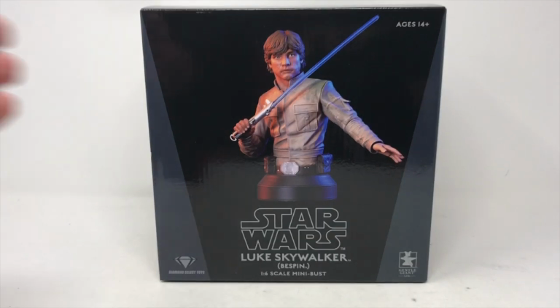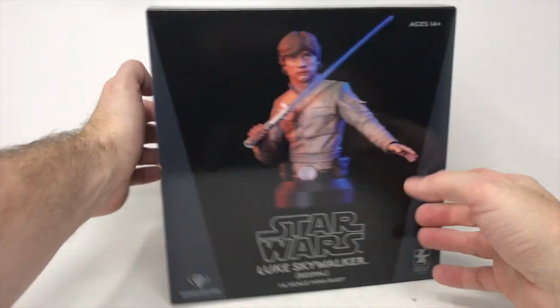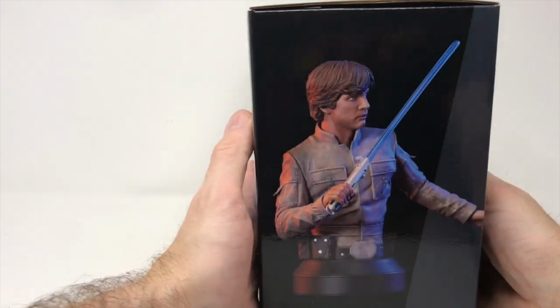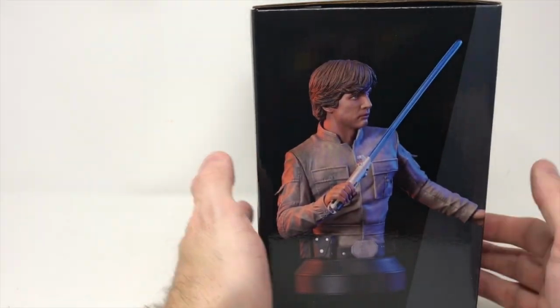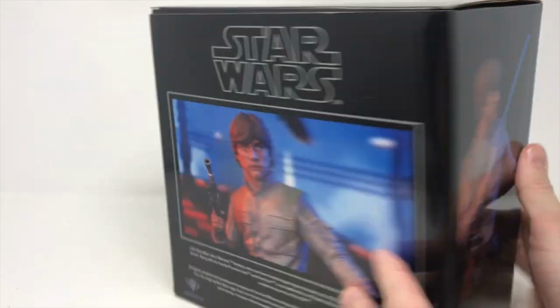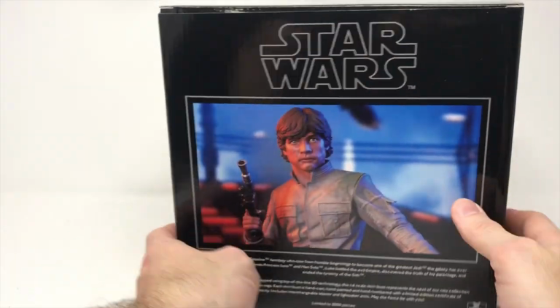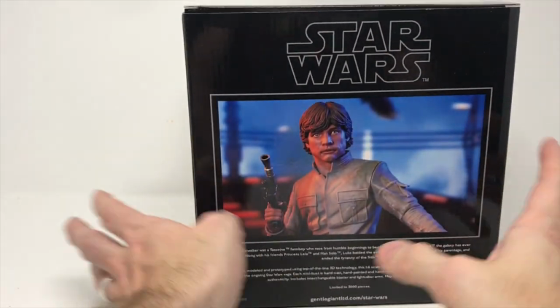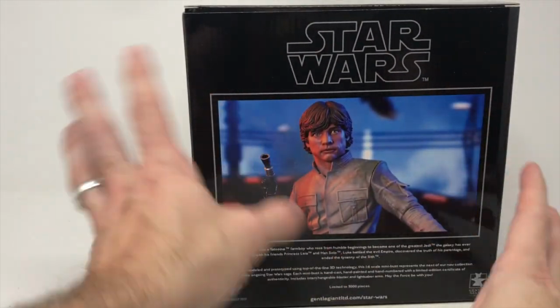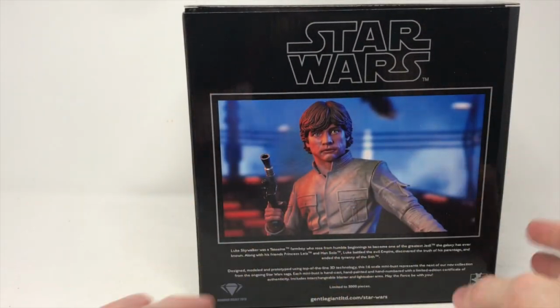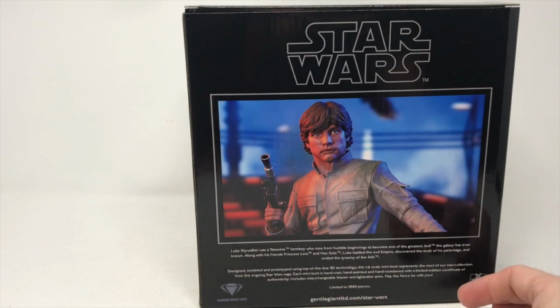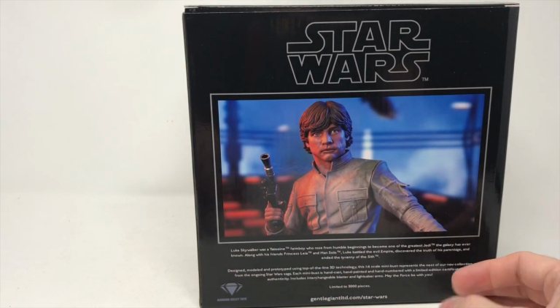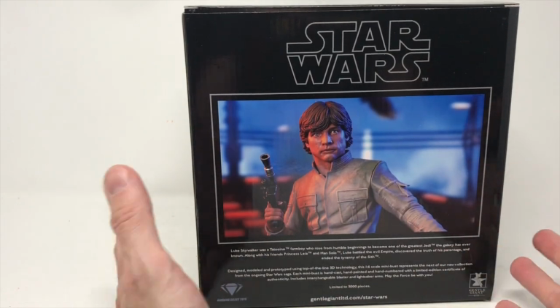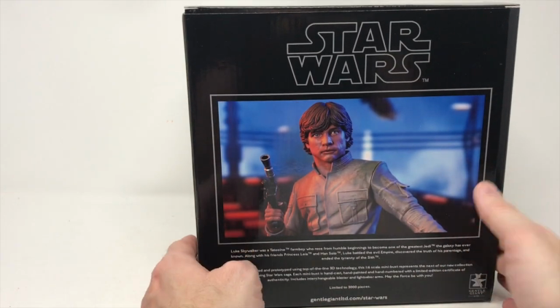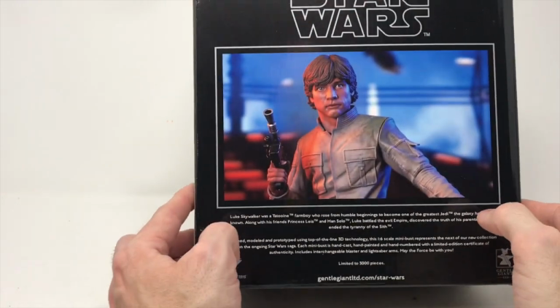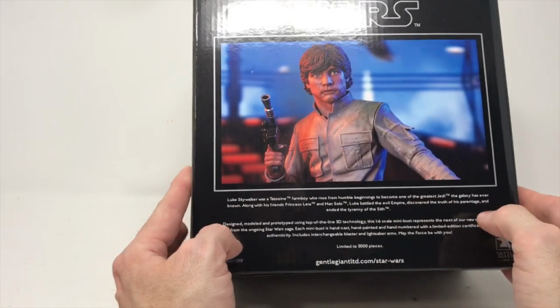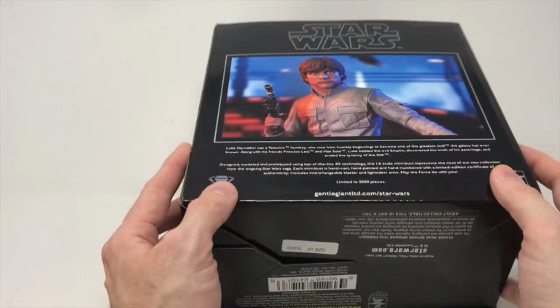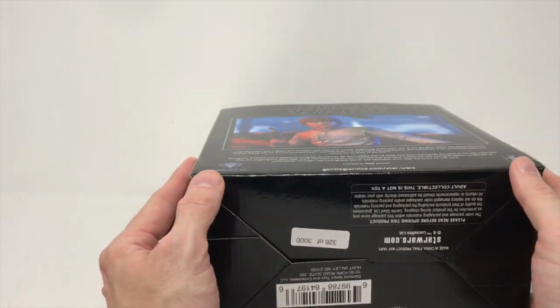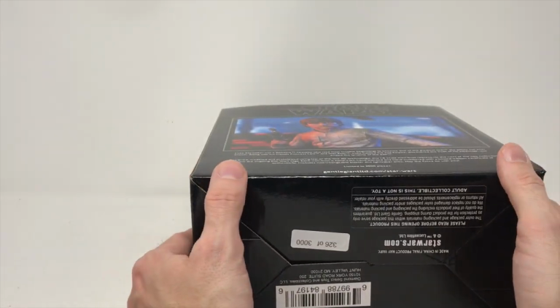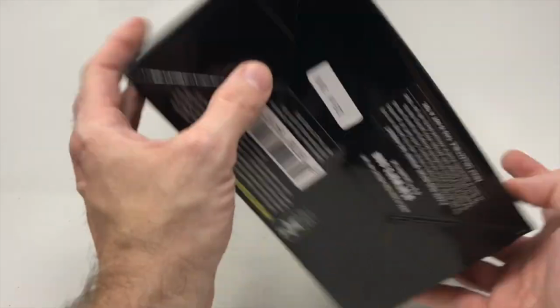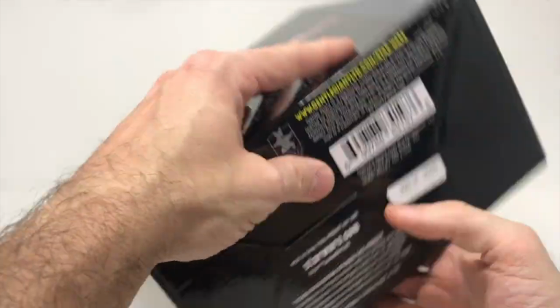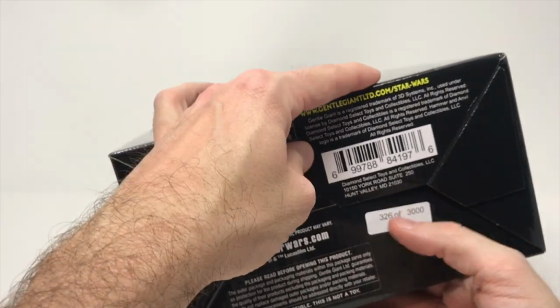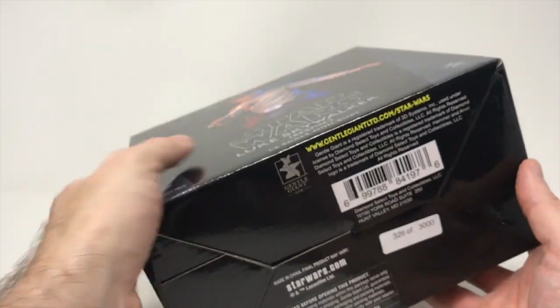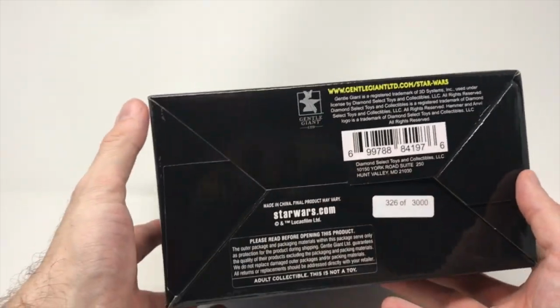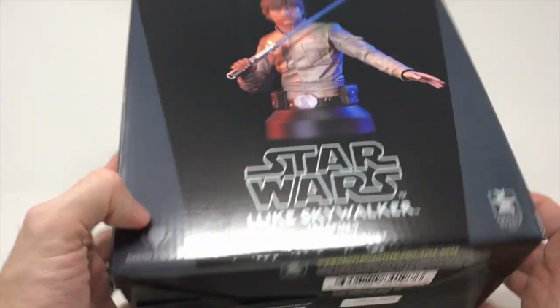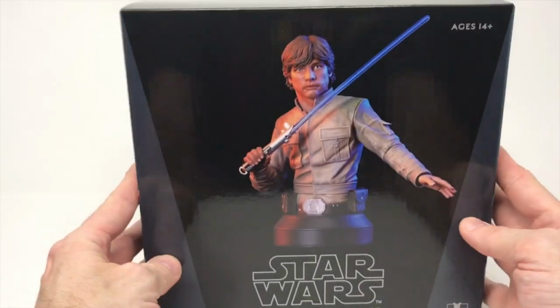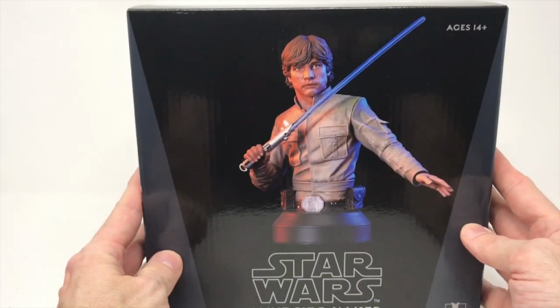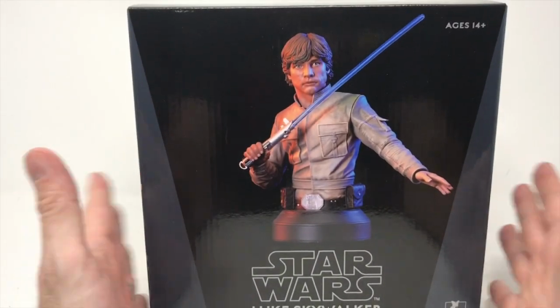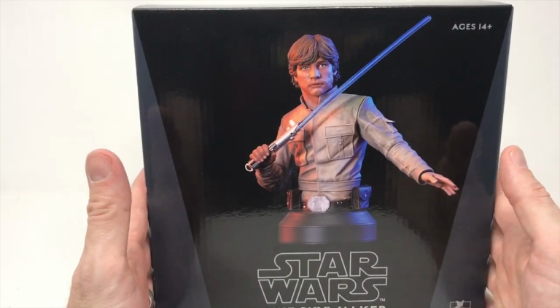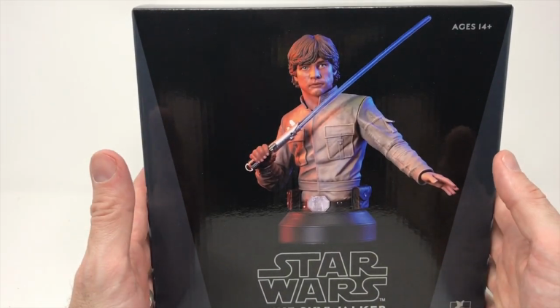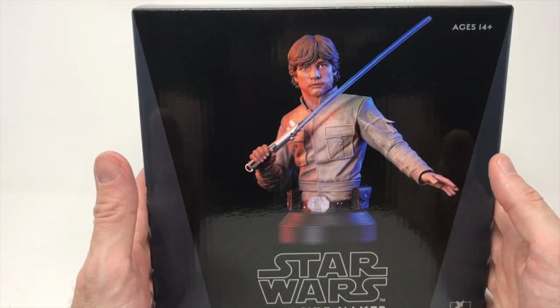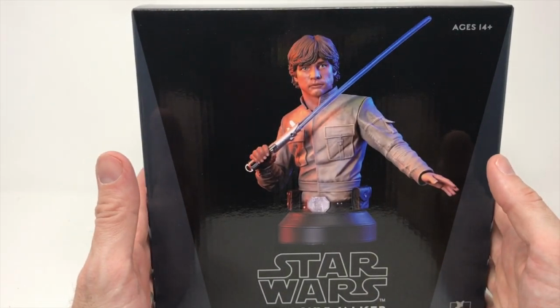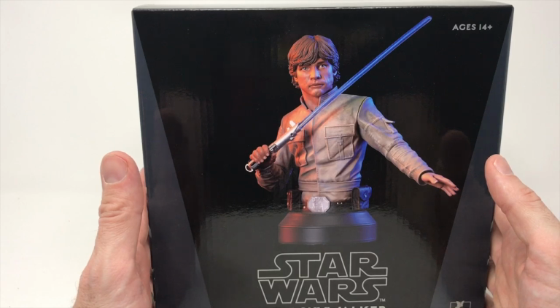We're going to check him out, see if he's got any different pieces — is it all magnets, how we put it together. According to the box, this is number 326 of 3,000. And again, retails for 120.